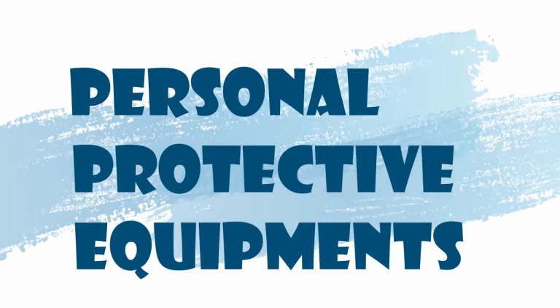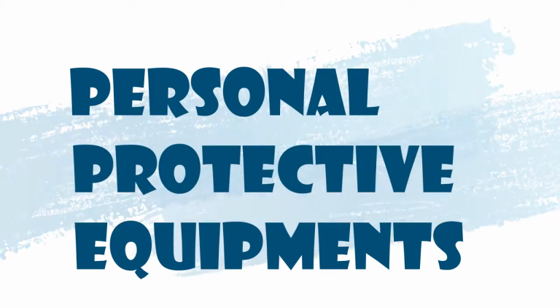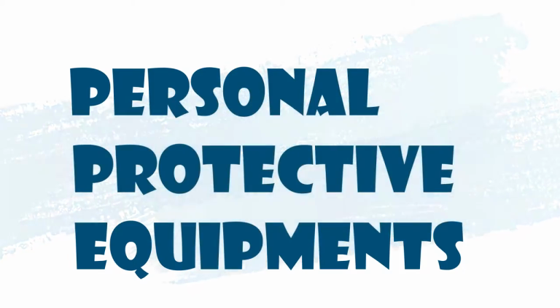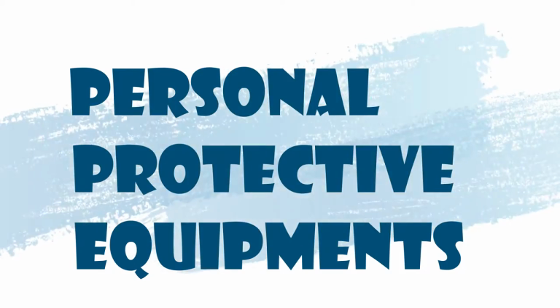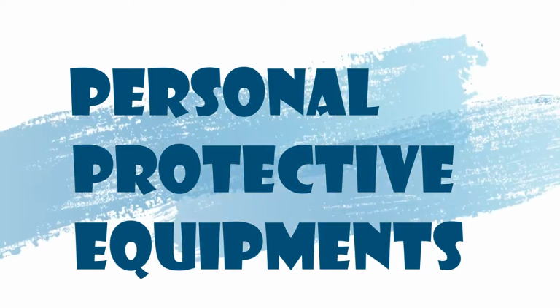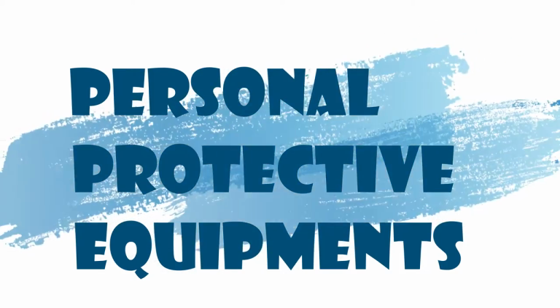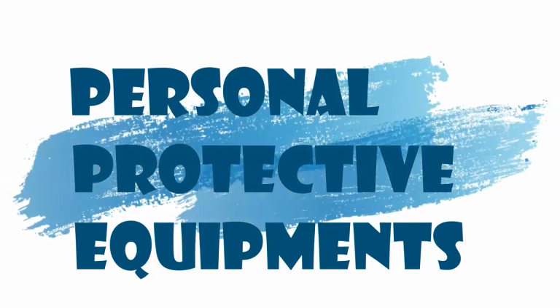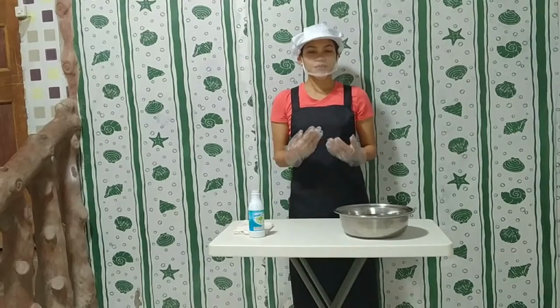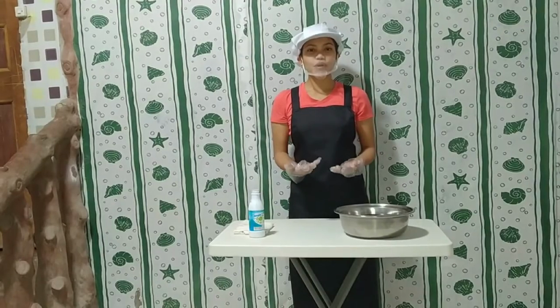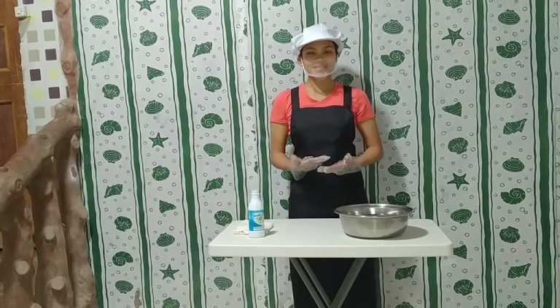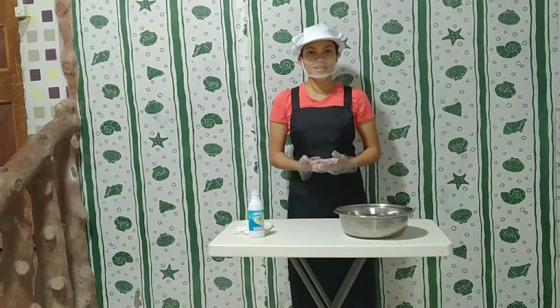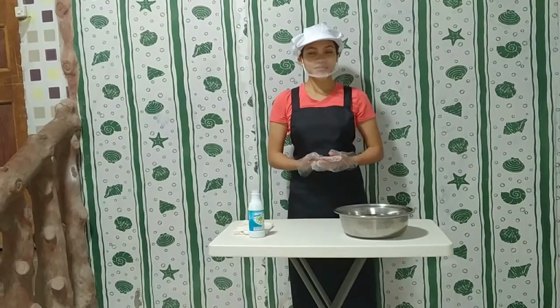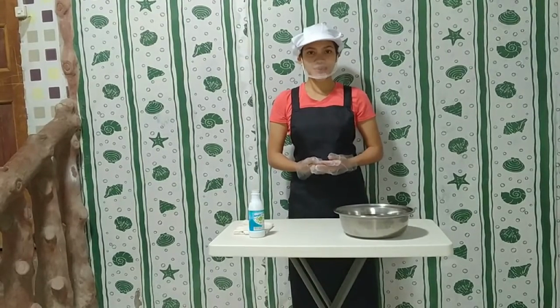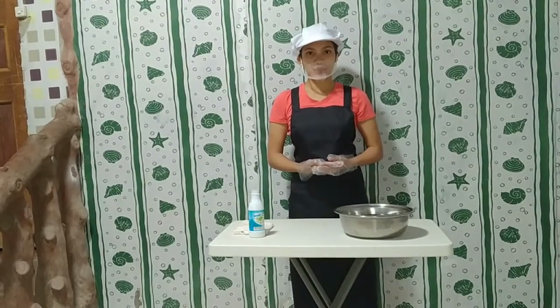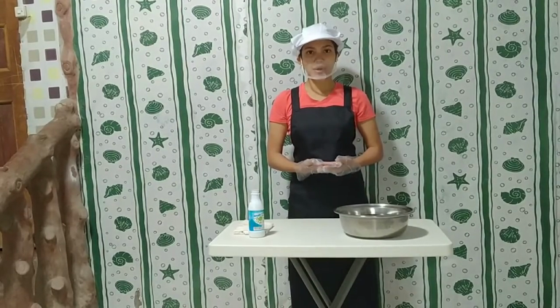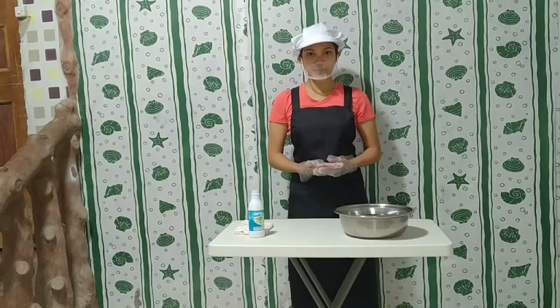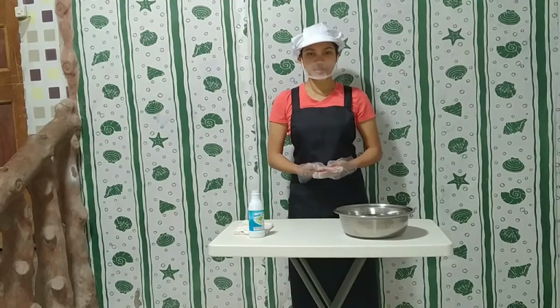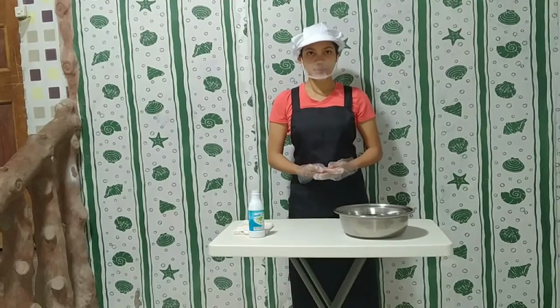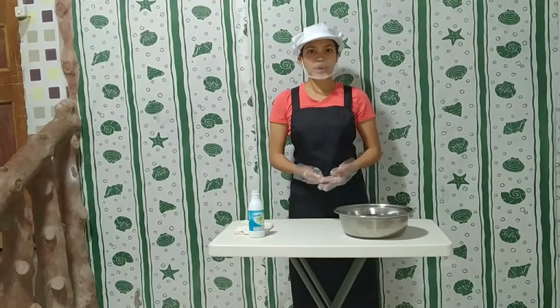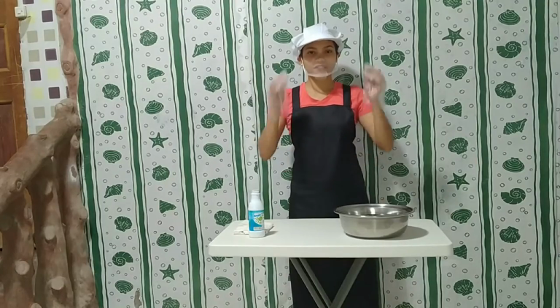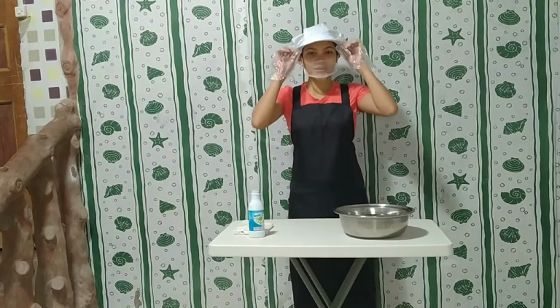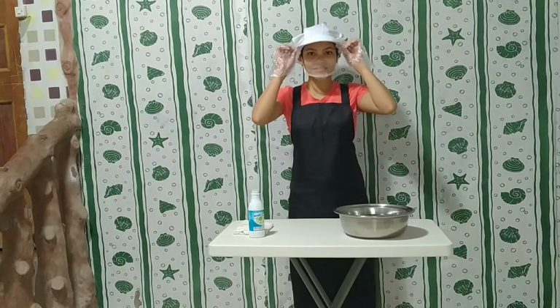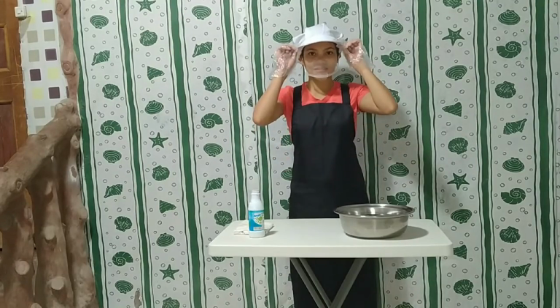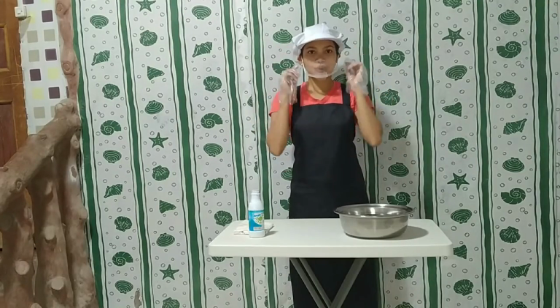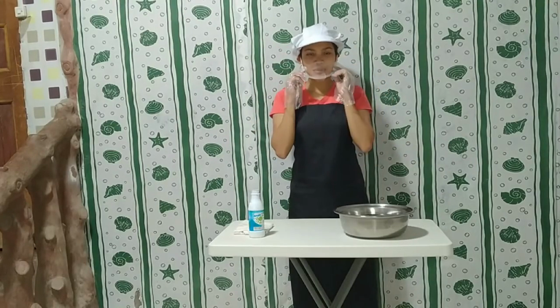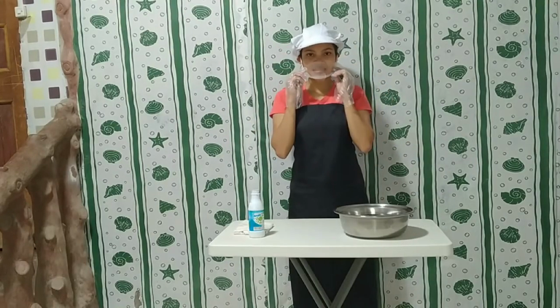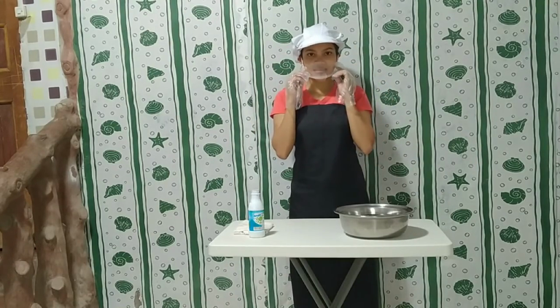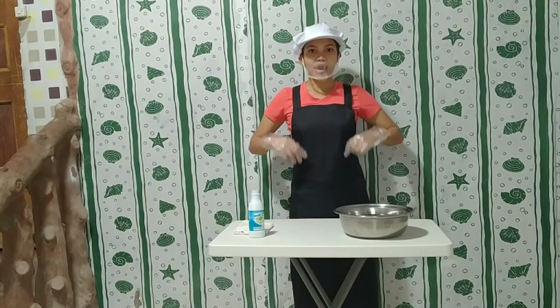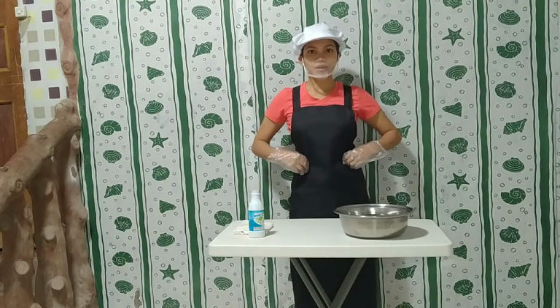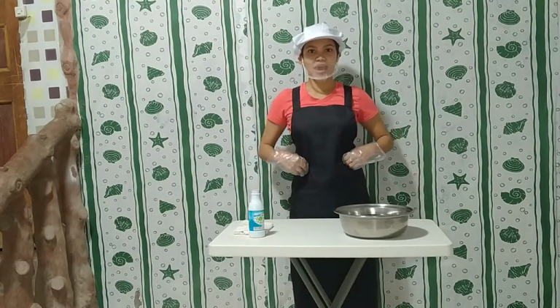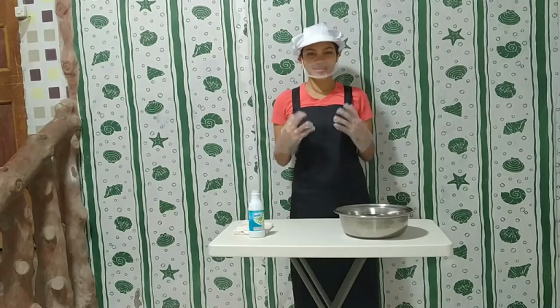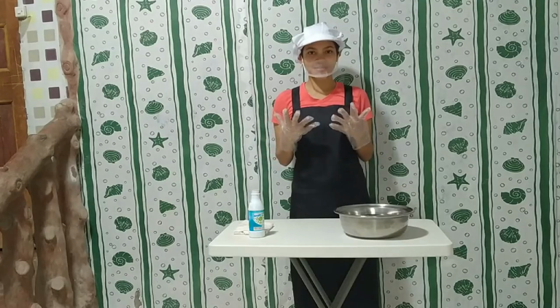Personal Protective Equipment. Before anything else, first we must wear our PPE. We have visor hat, cooking mask, apron, and gloves.